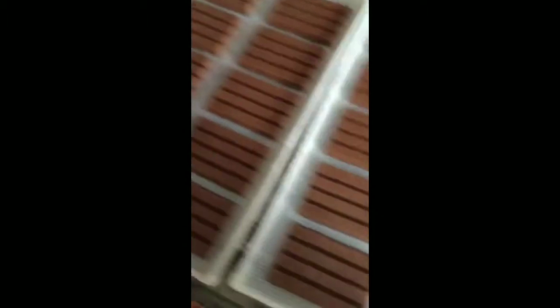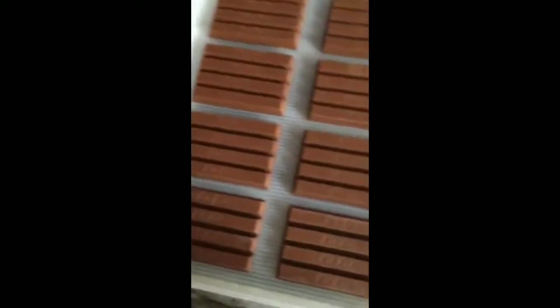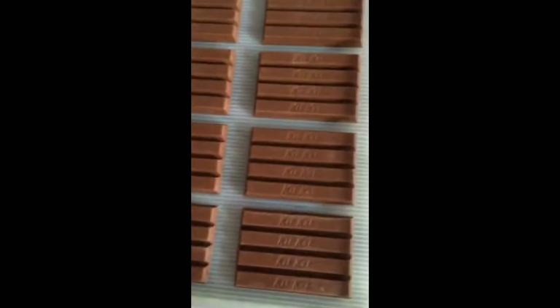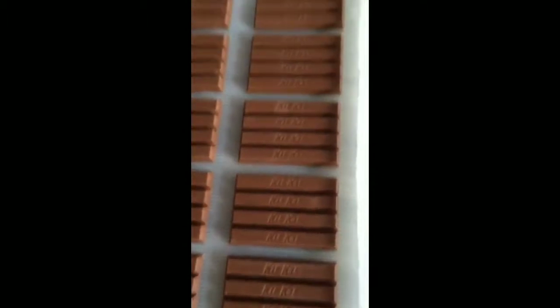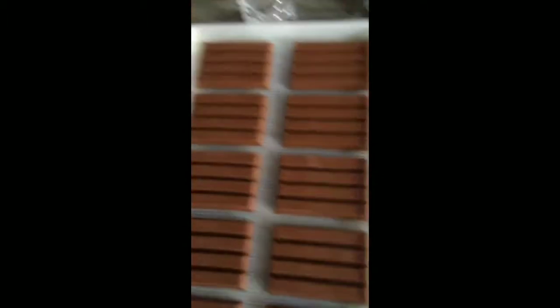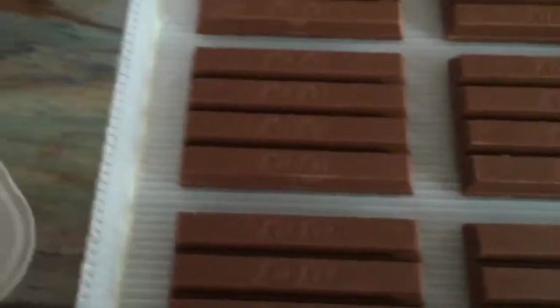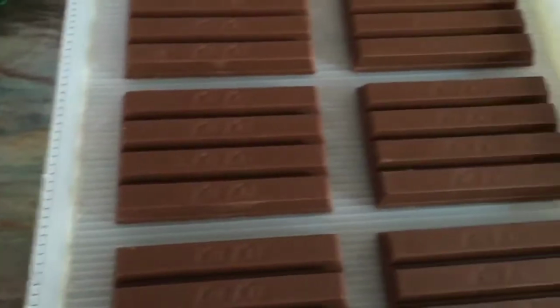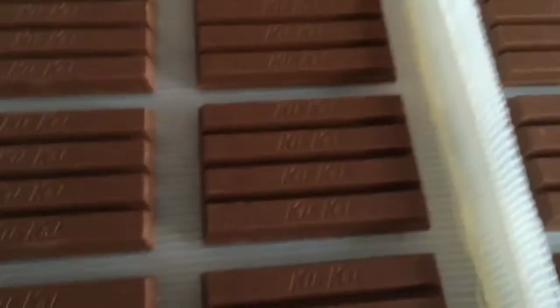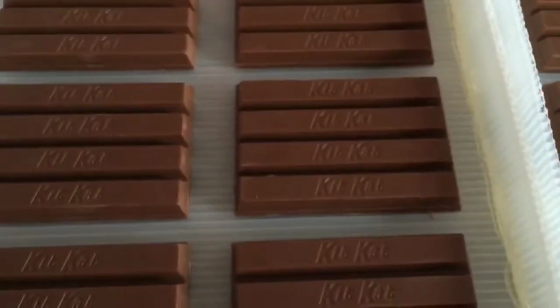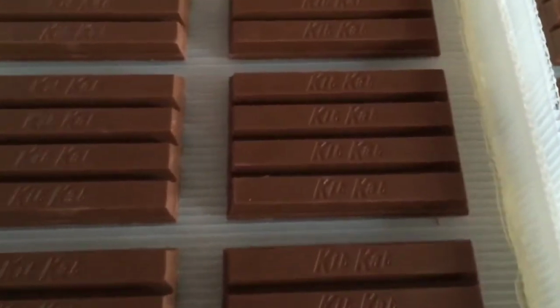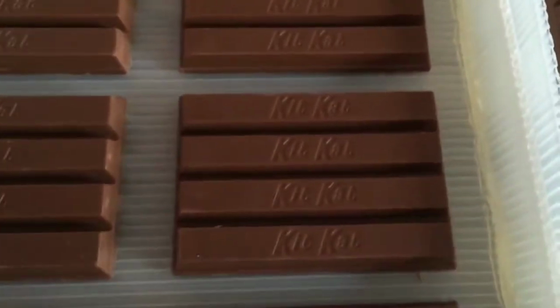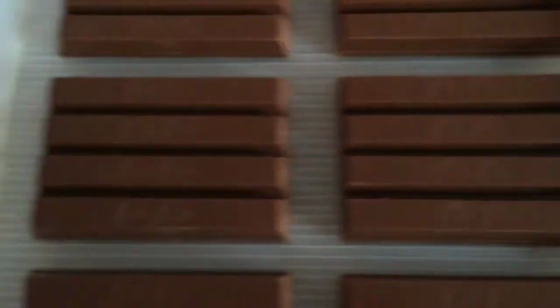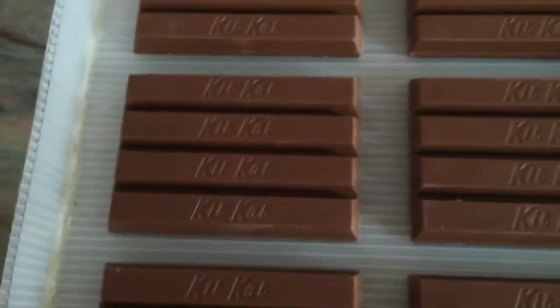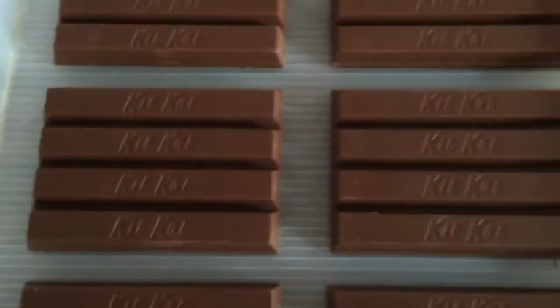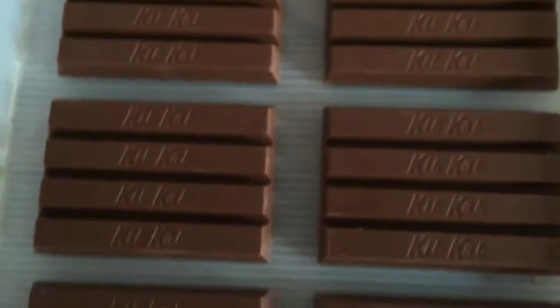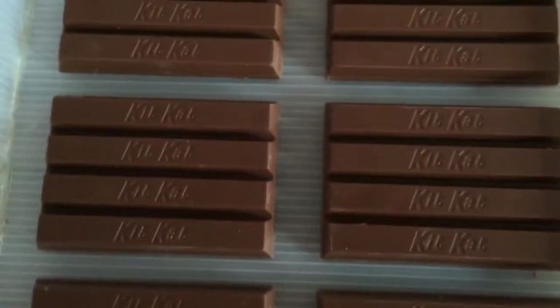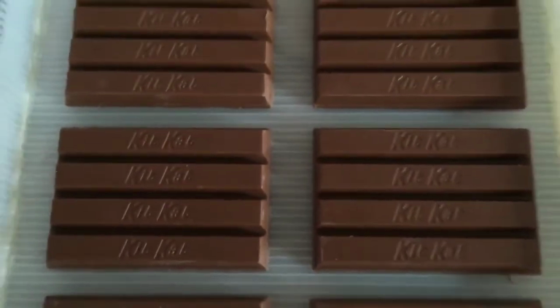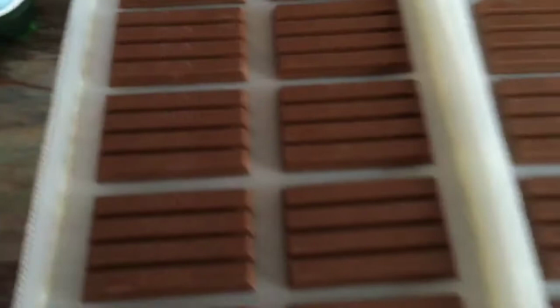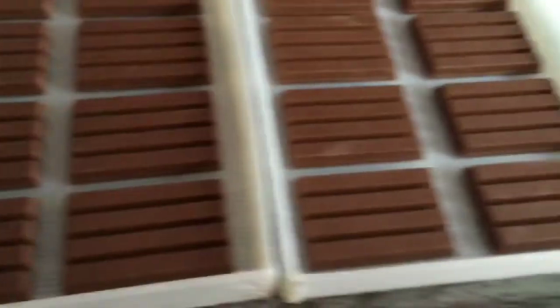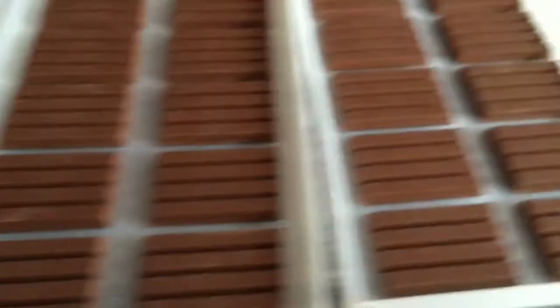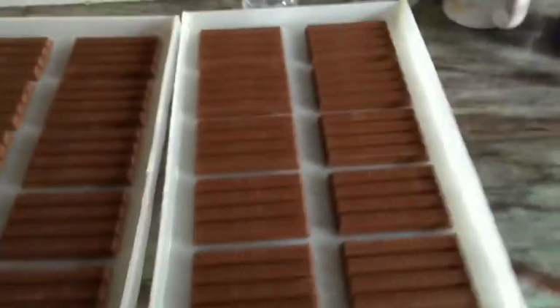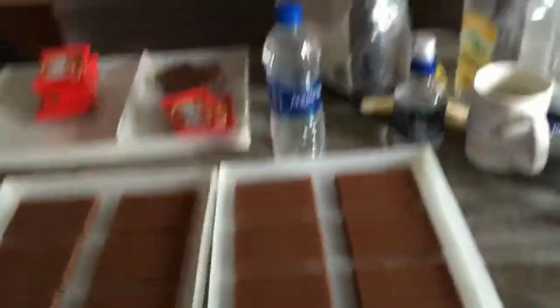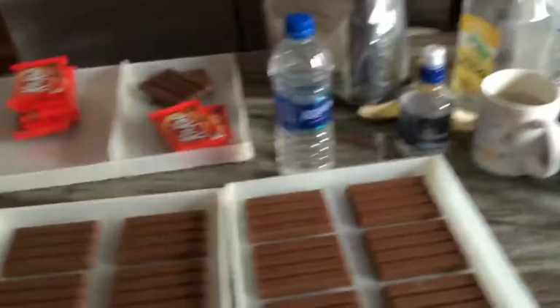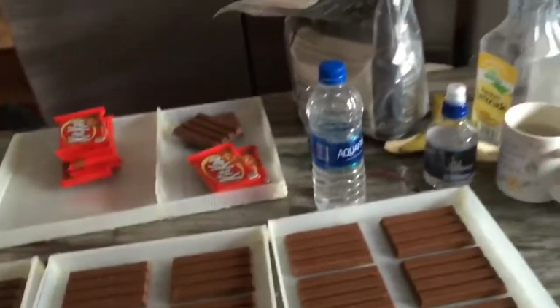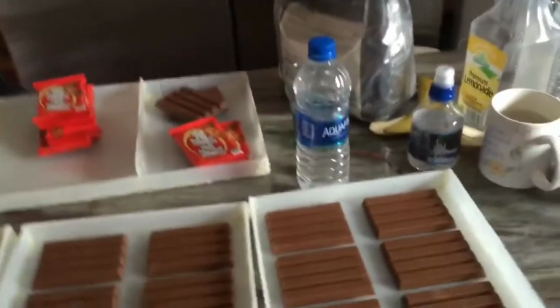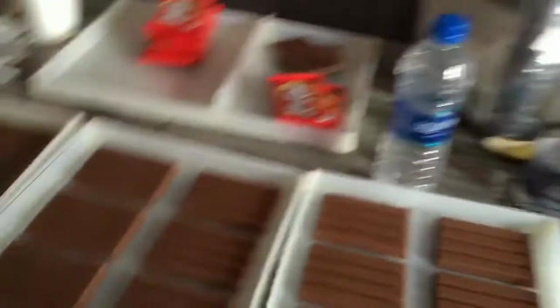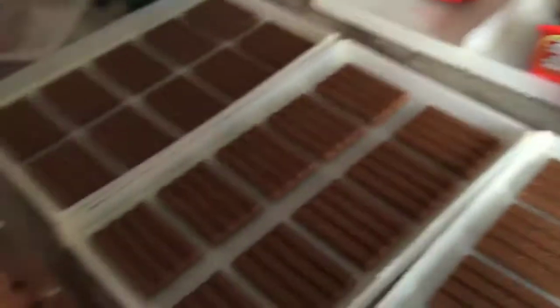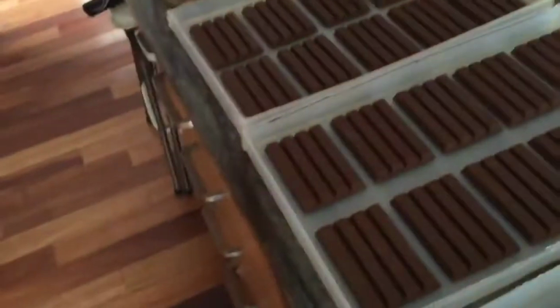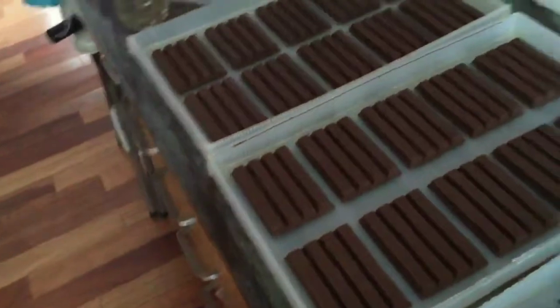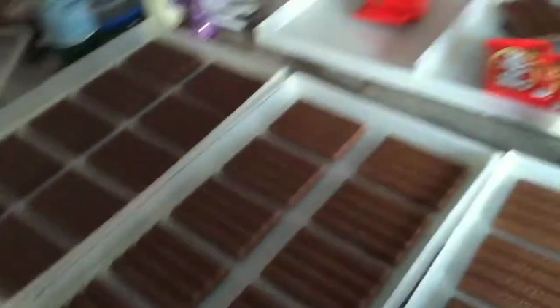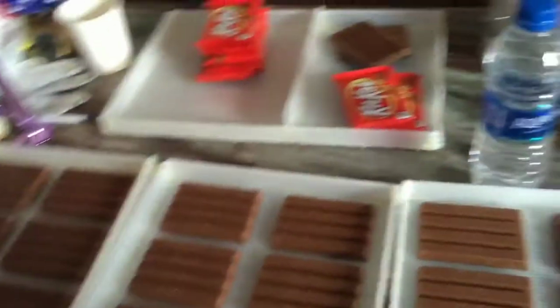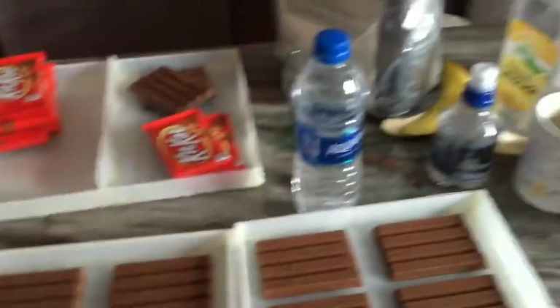I'm not gonna have the measurements in the description because I don't want you attempting this. Then what I did was I glued them using corn syrup and melted chocolate after I glued them down.